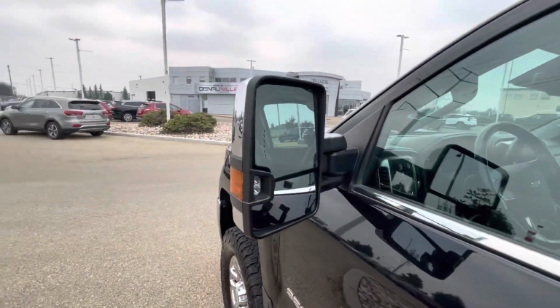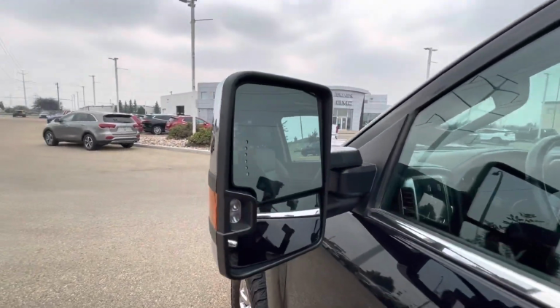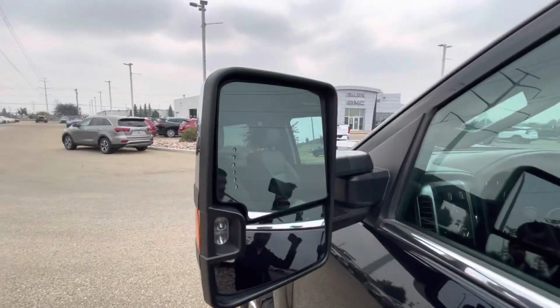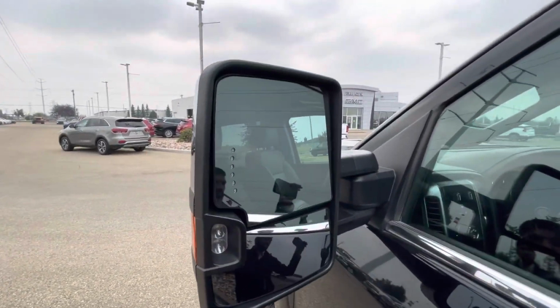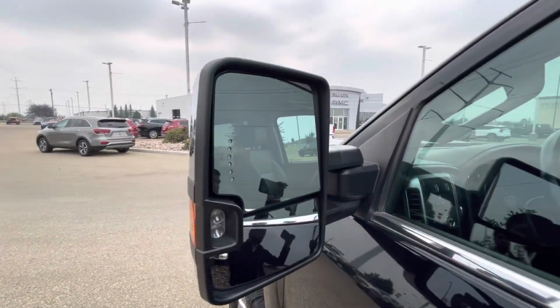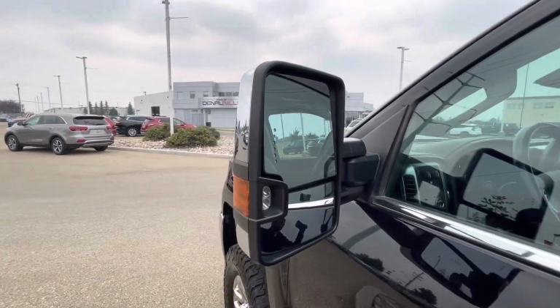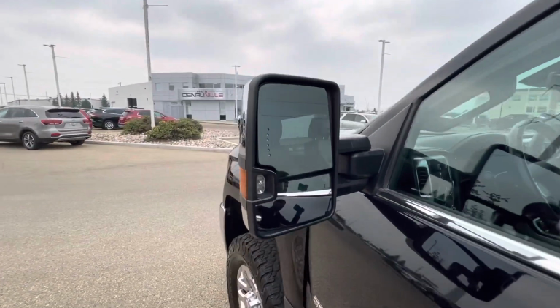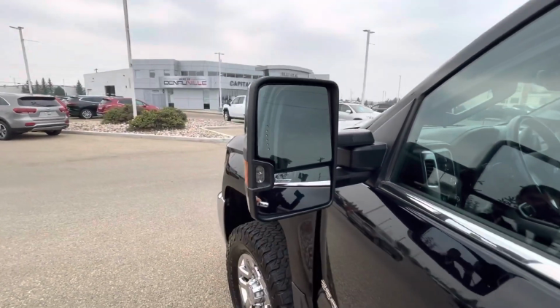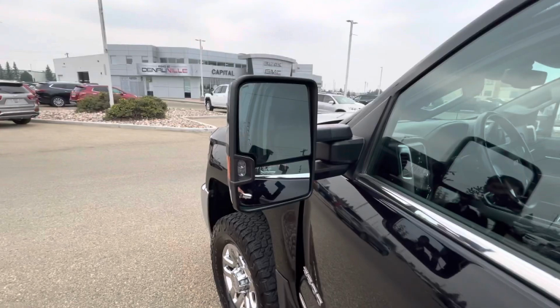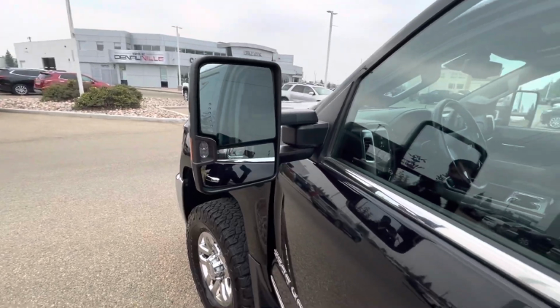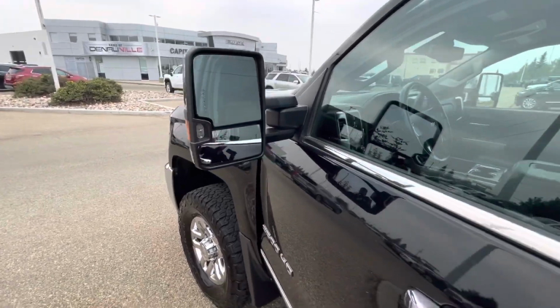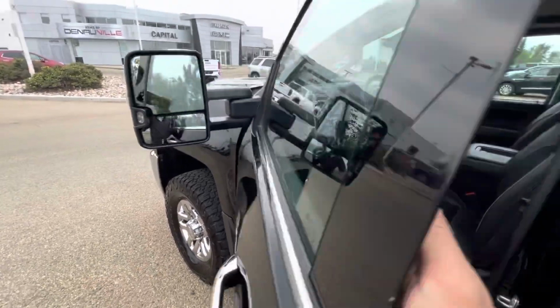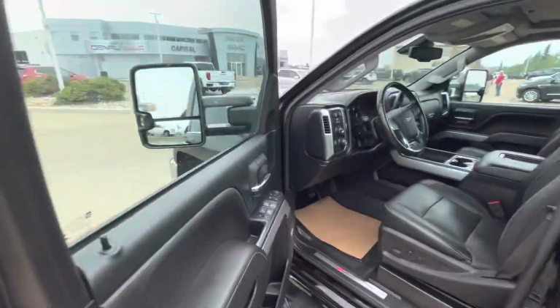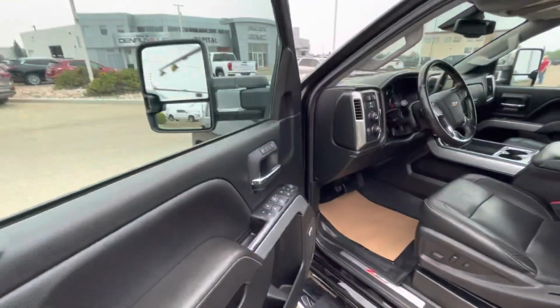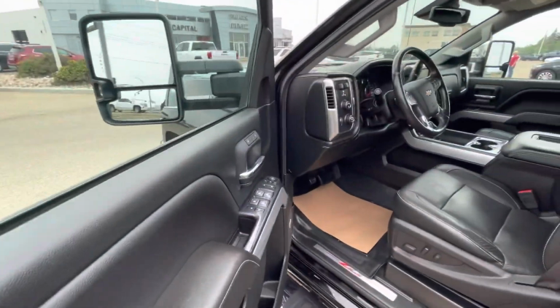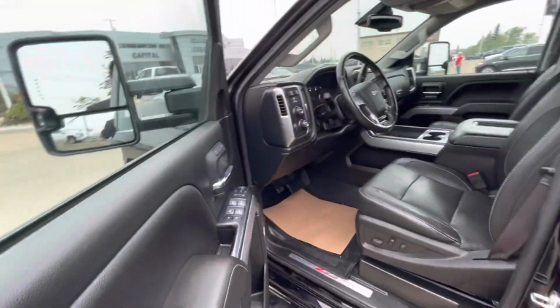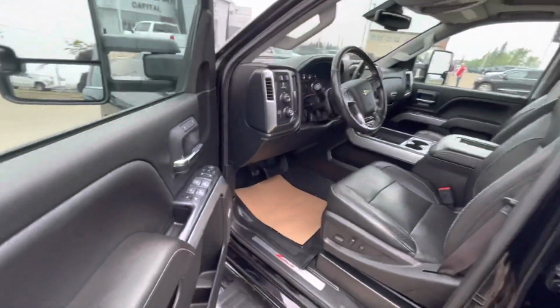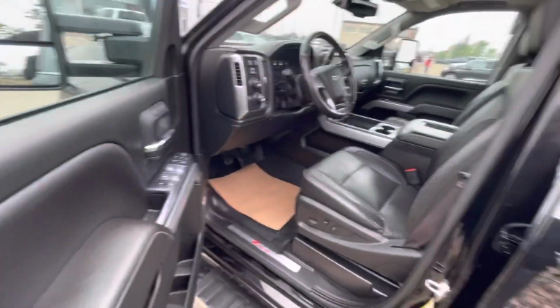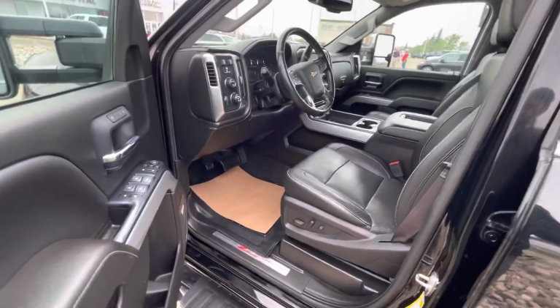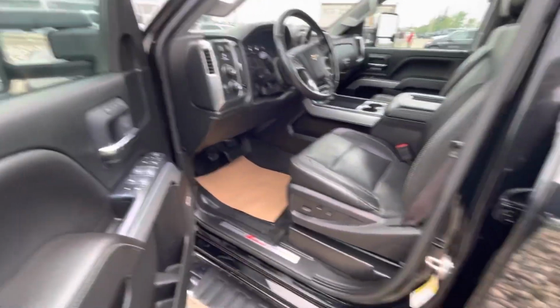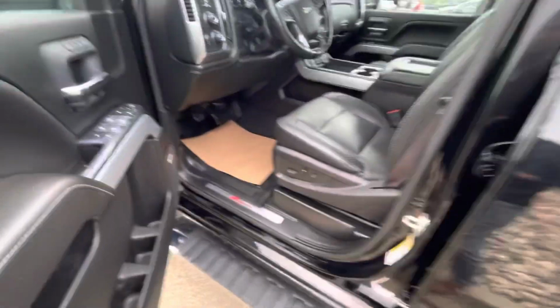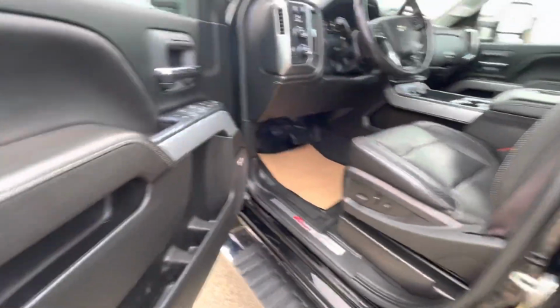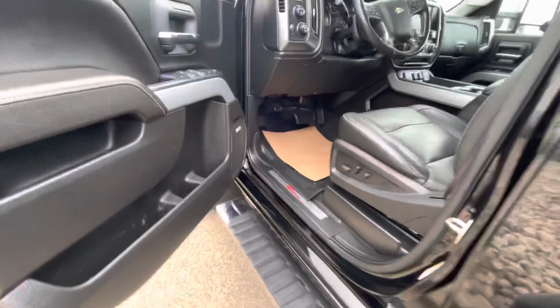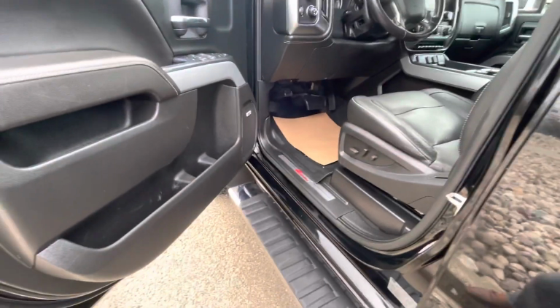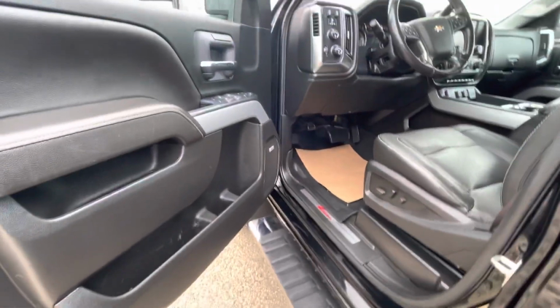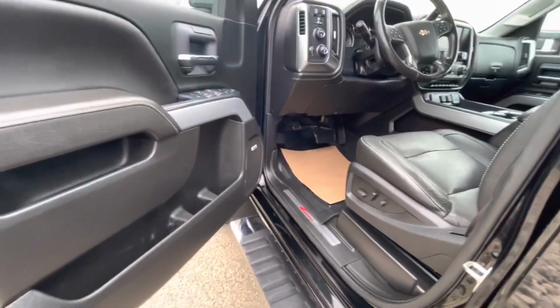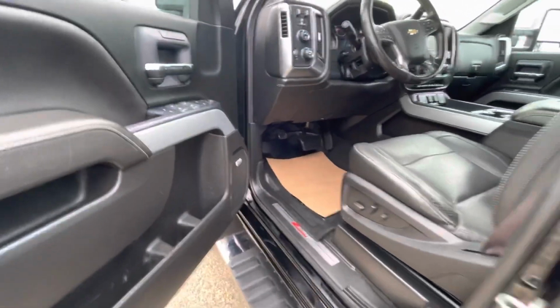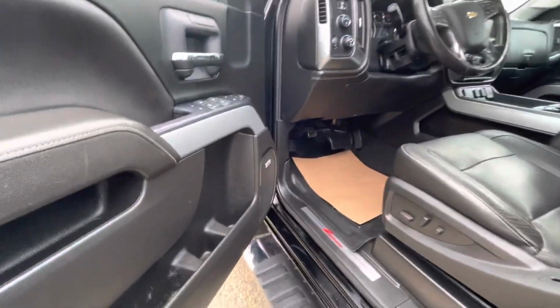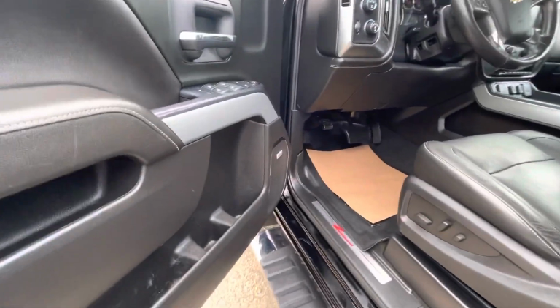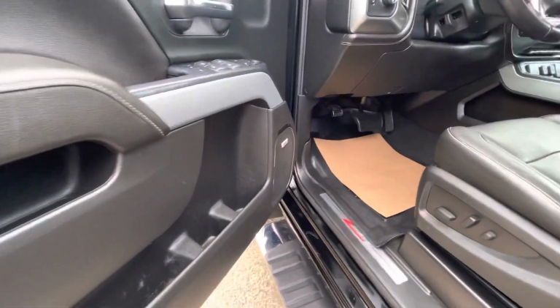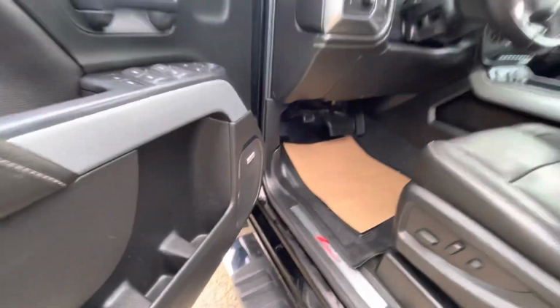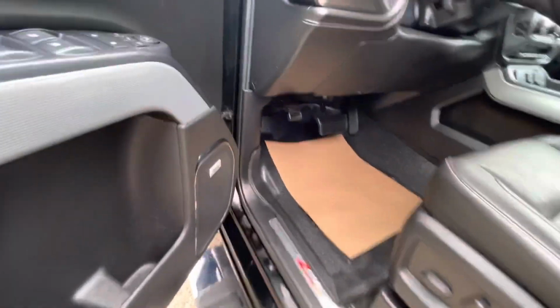Integrated turn signals in the mirrors. Updated speaker system — you do have your Bose audio with the Bose audio subwoofer. It does have a factory remote start built into the vehicle as well.